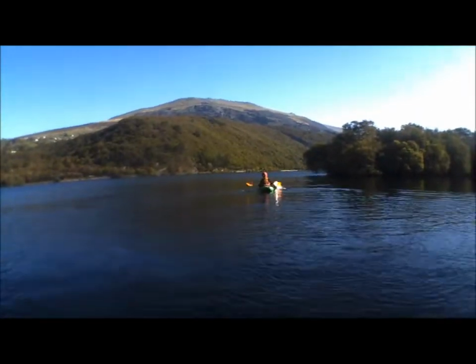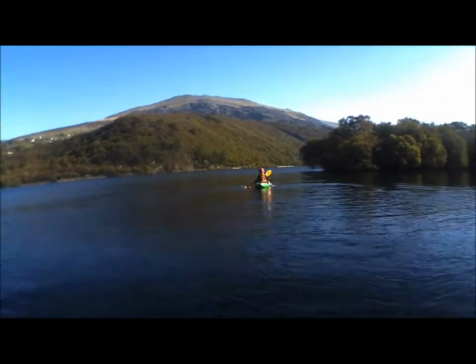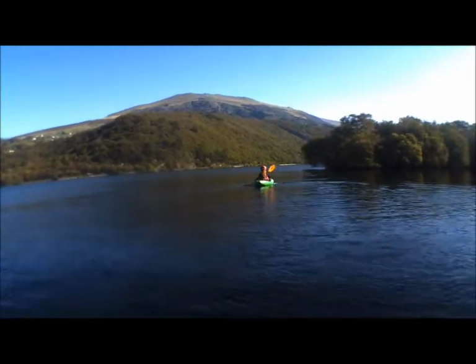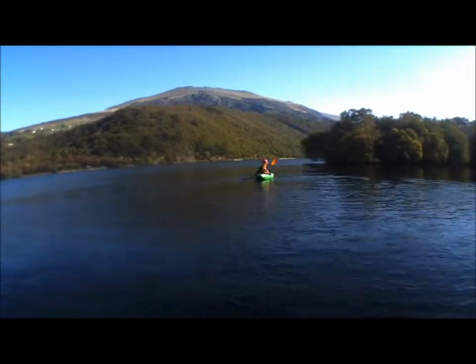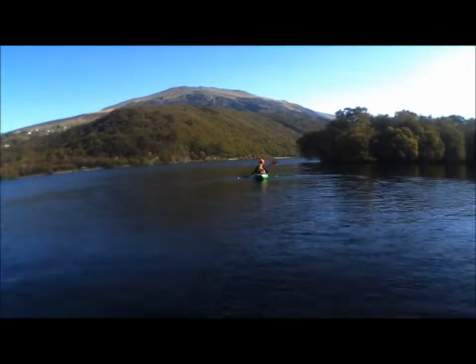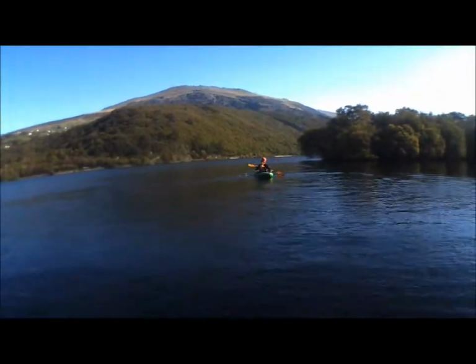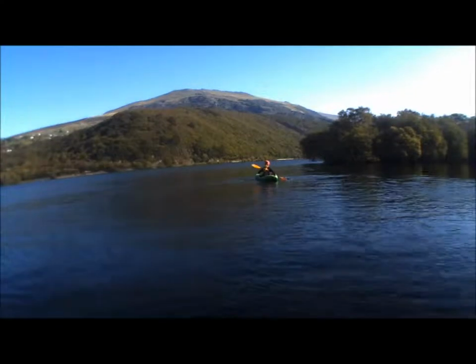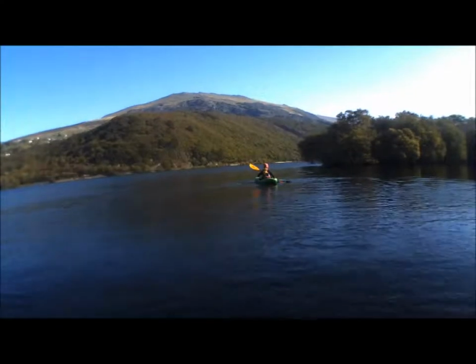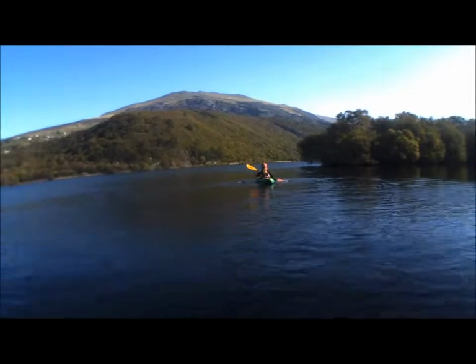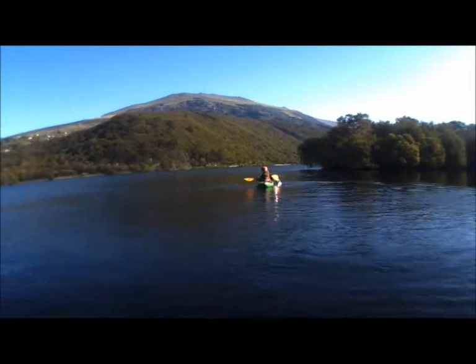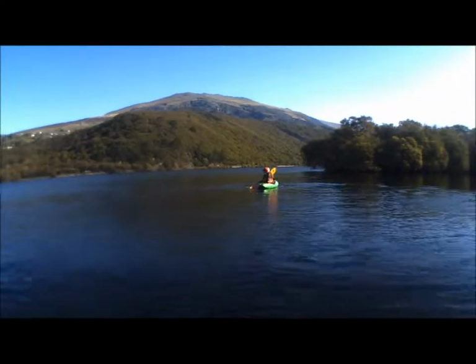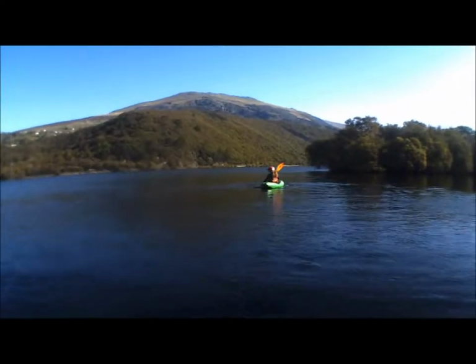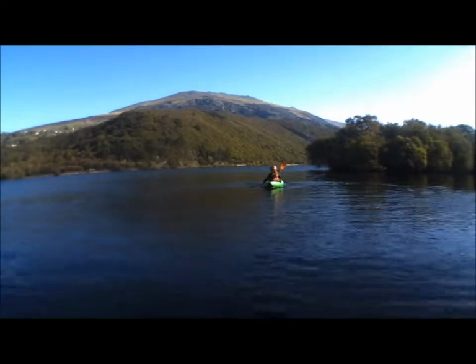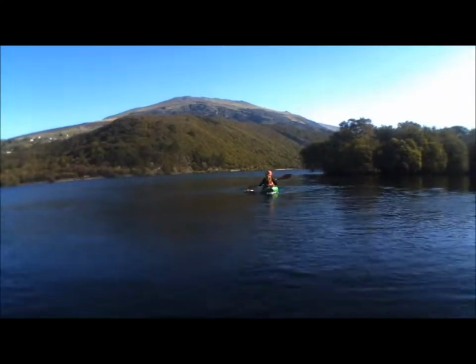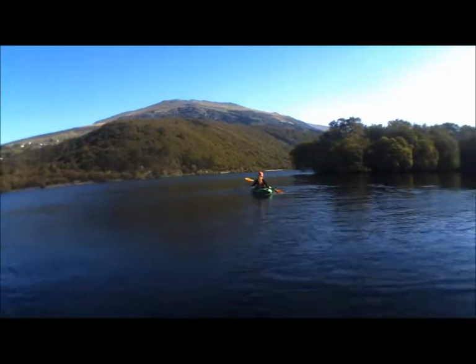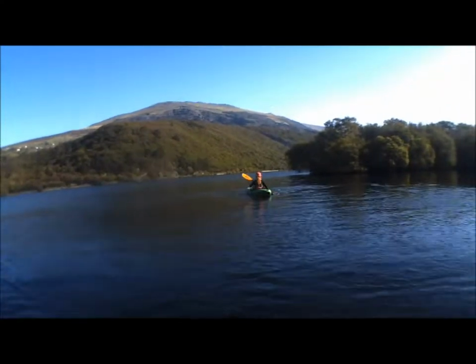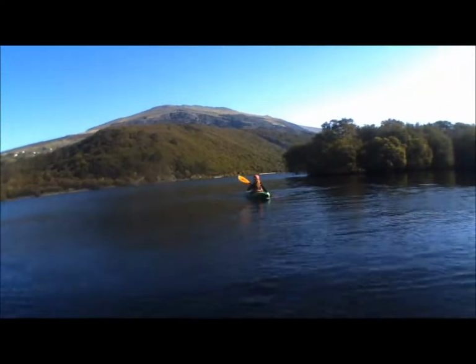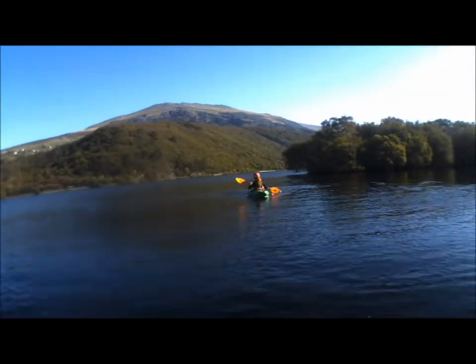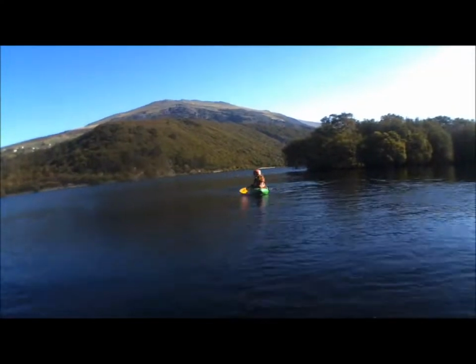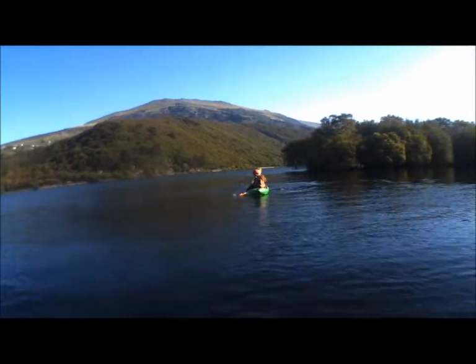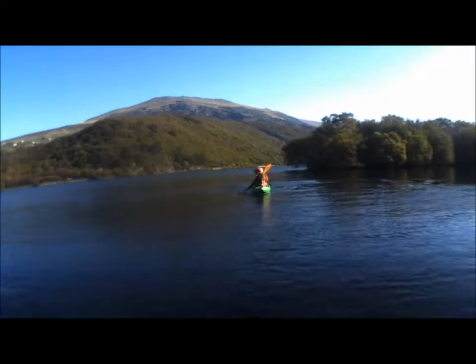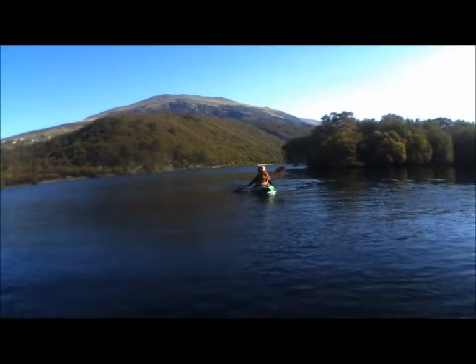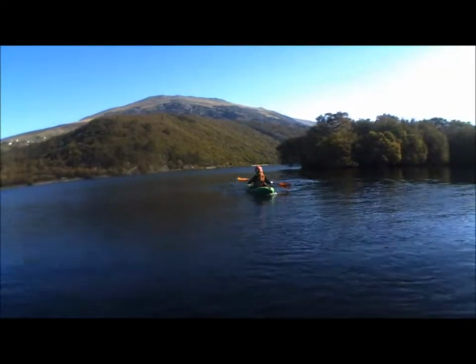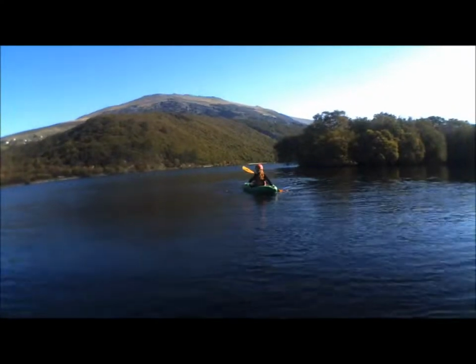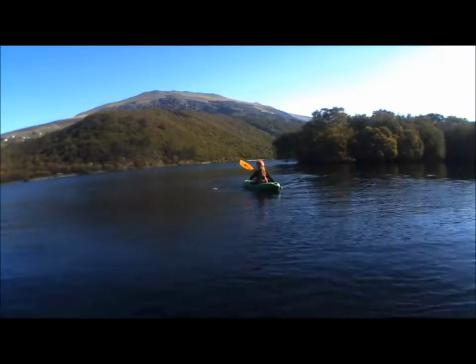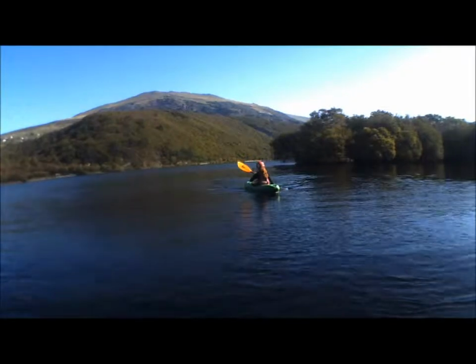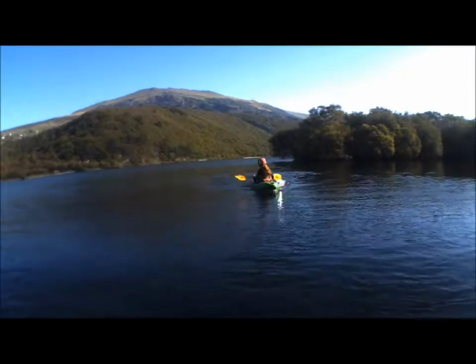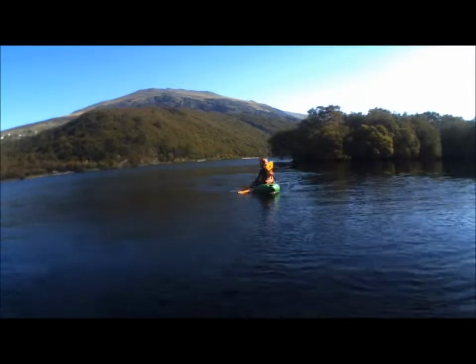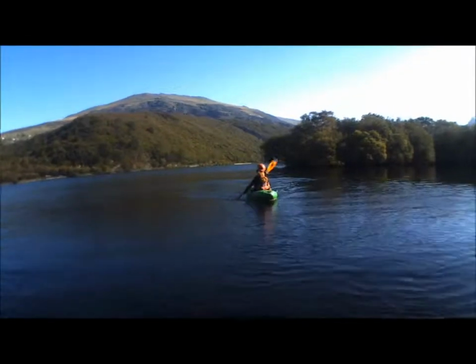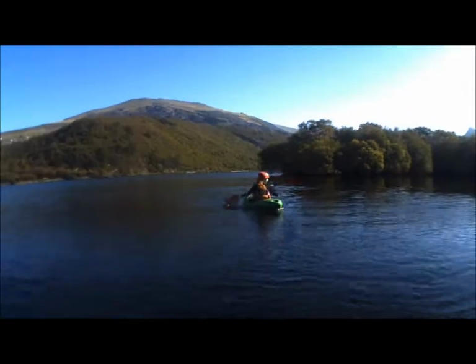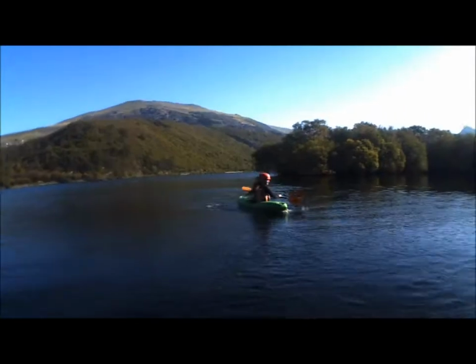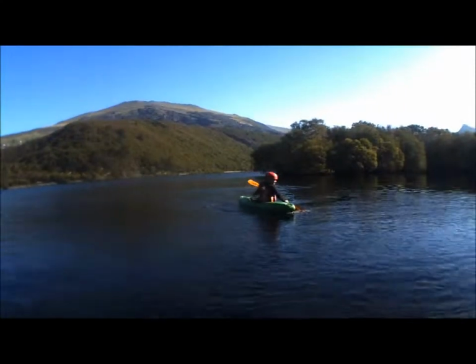Looking over your shoulder is useful when paddling backwards, mainly so that you can check where you are going and see if there is anything in your path. It can also help to increase your trunk rotation.